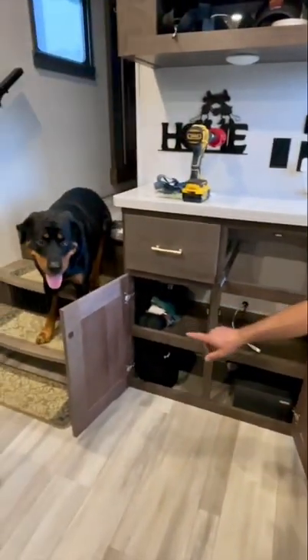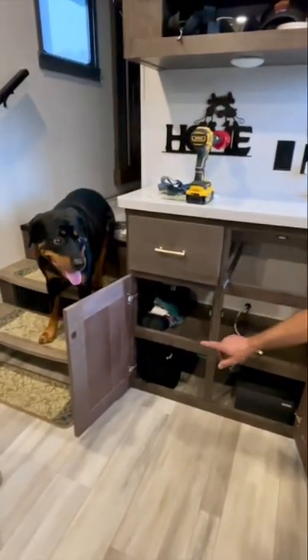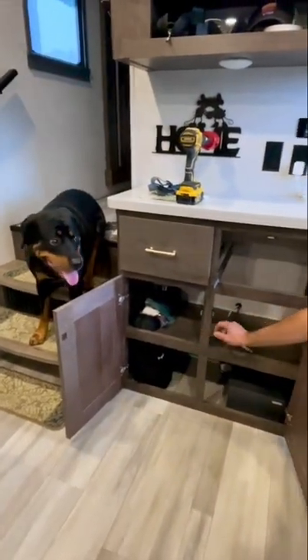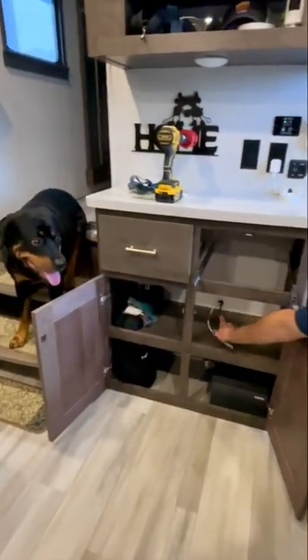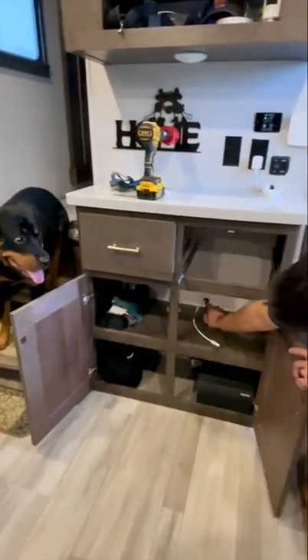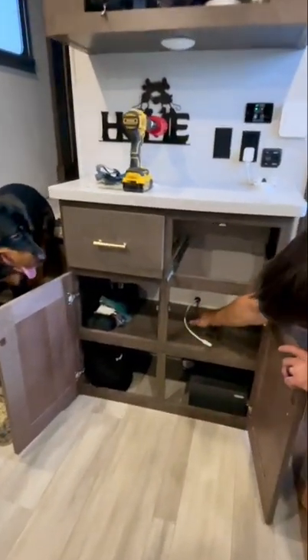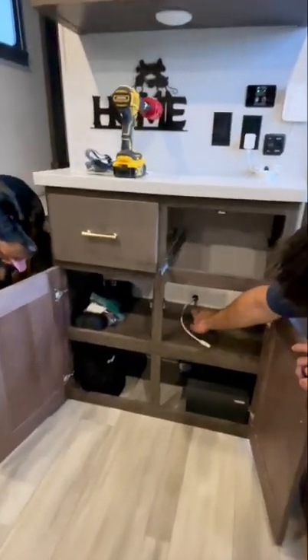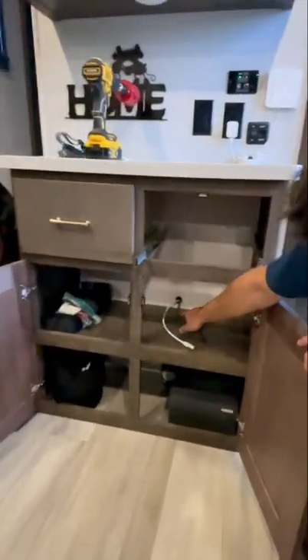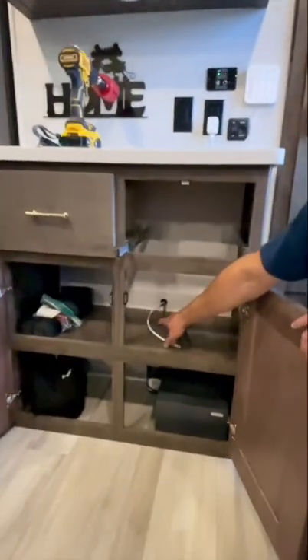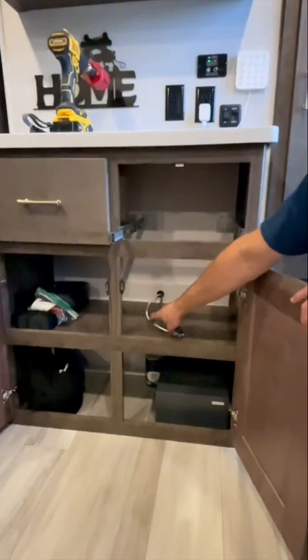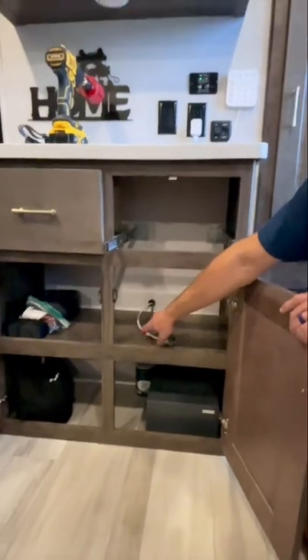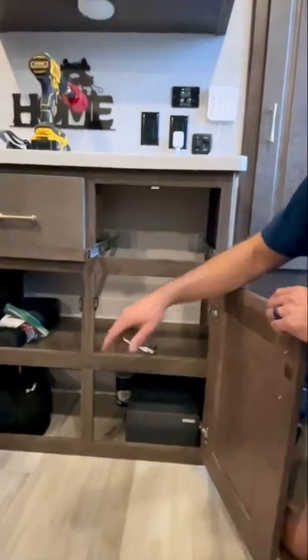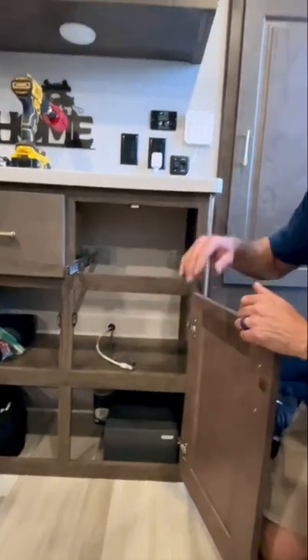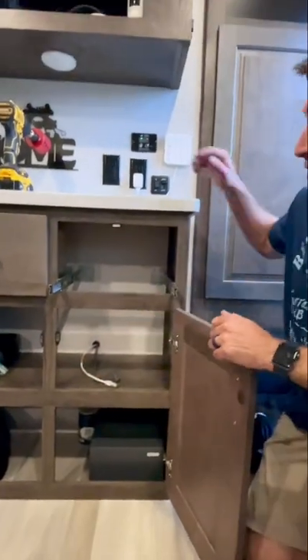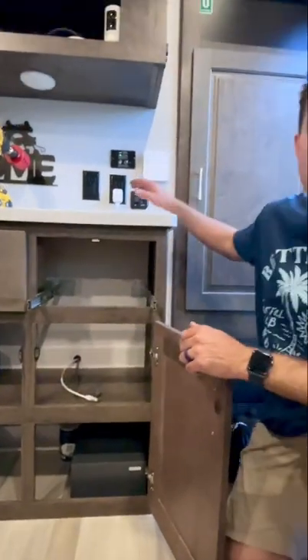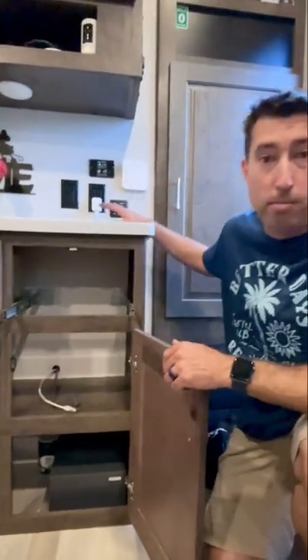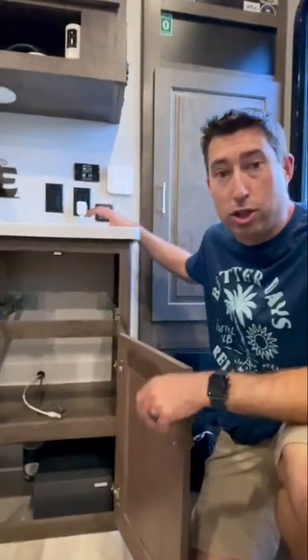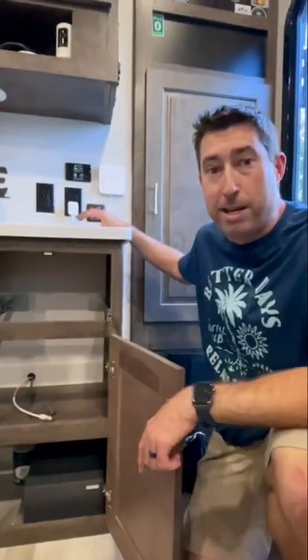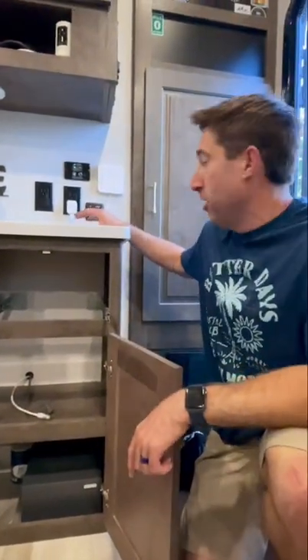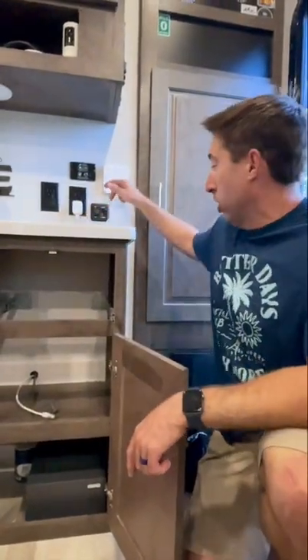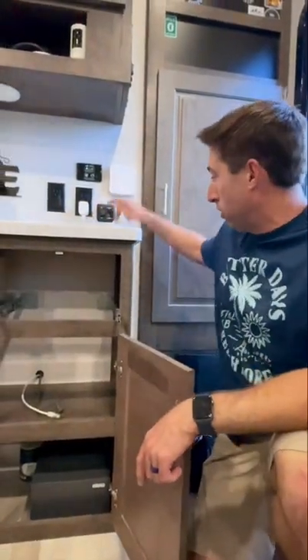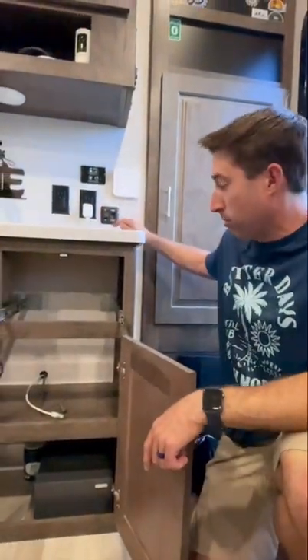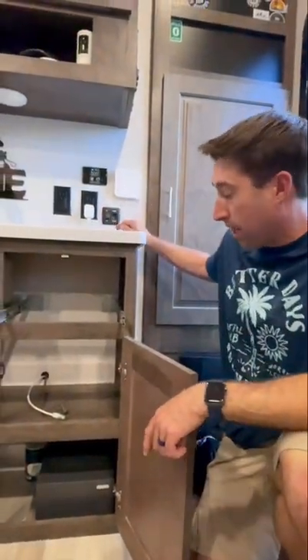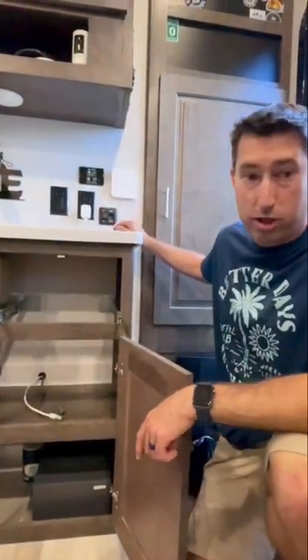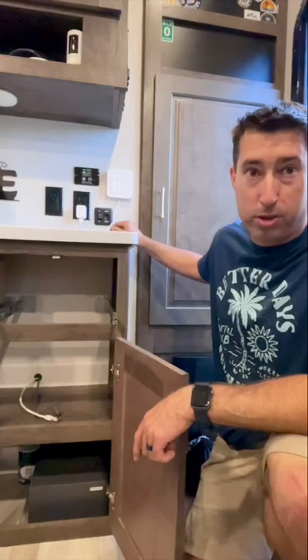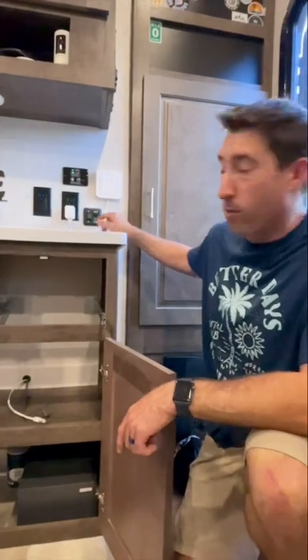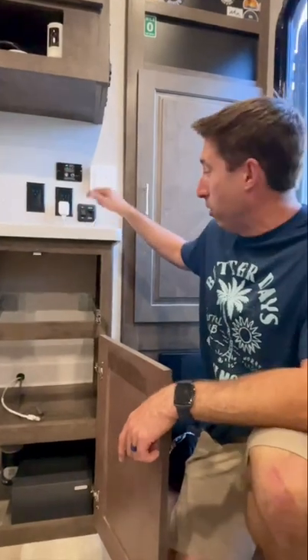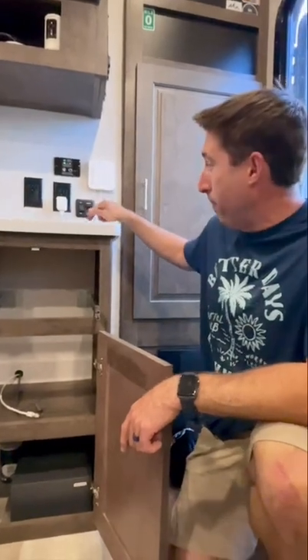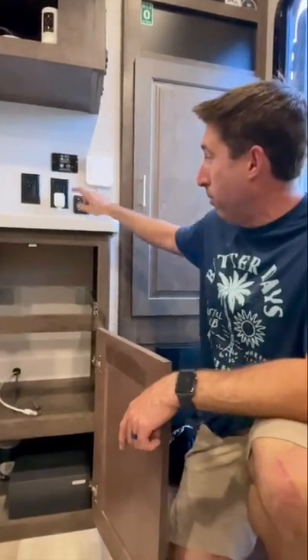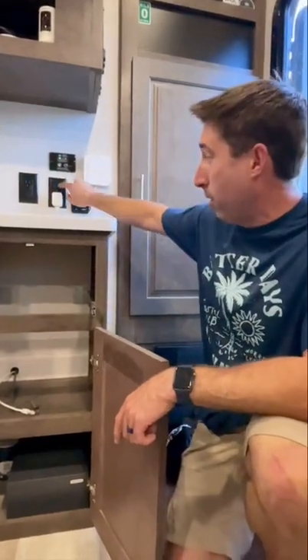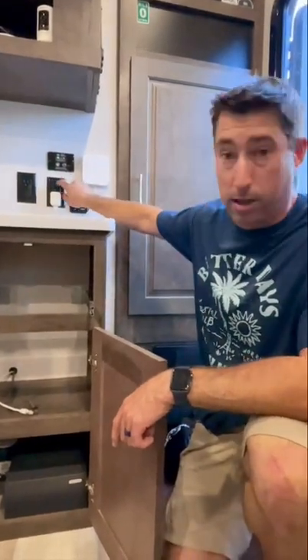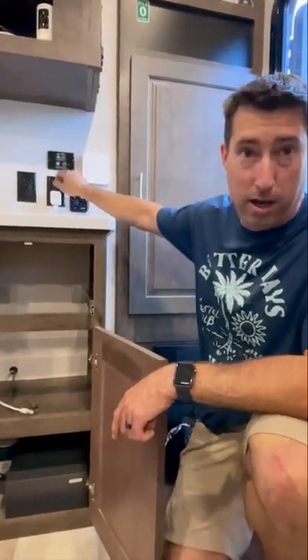I rerouted the wires through the pass-through and put a grommet in. Now we're gonna do the part that Martha told me not to — we're gonna drill right through our countertop so that we can run the power wire right up to the plugs.